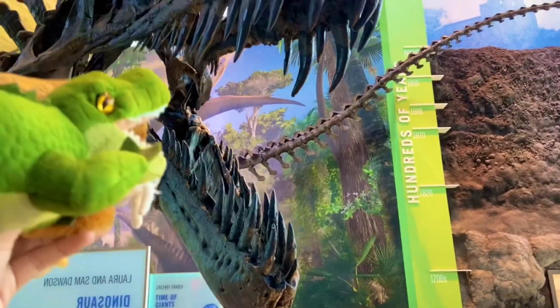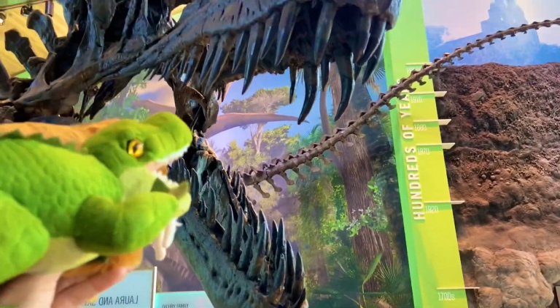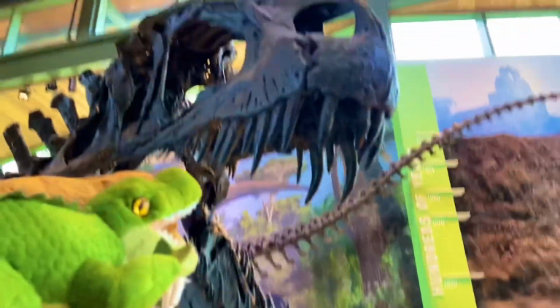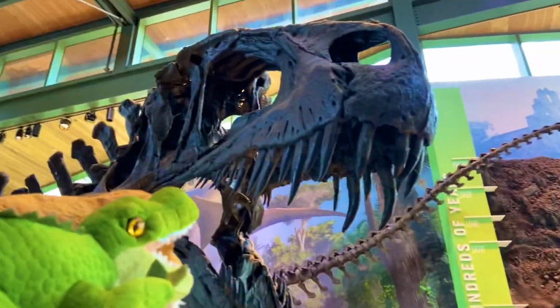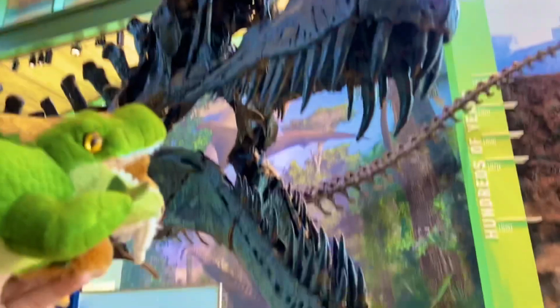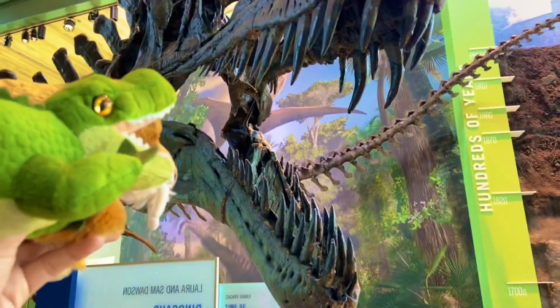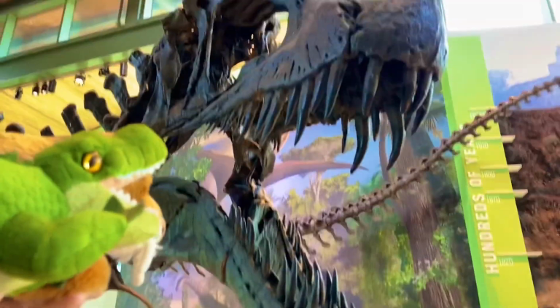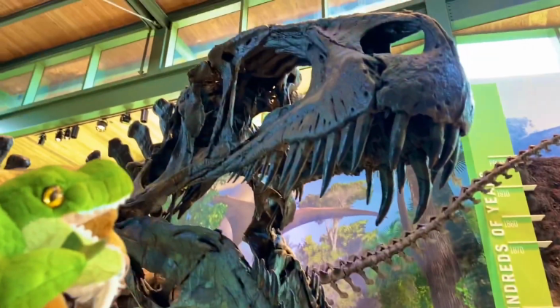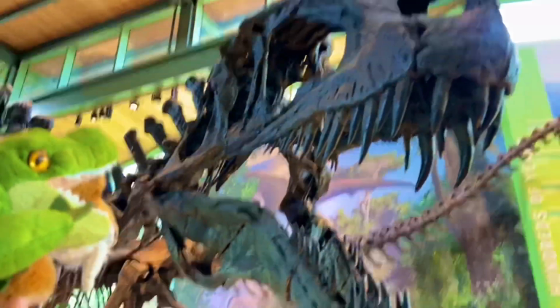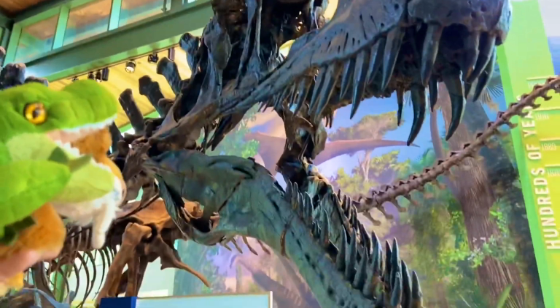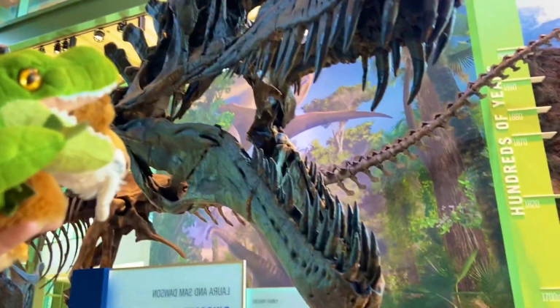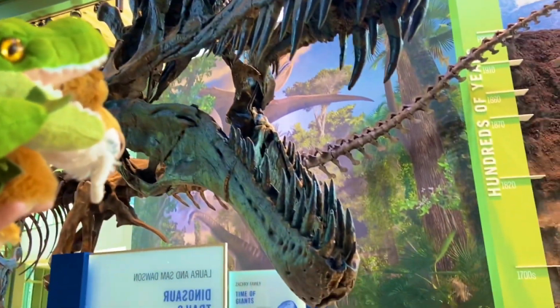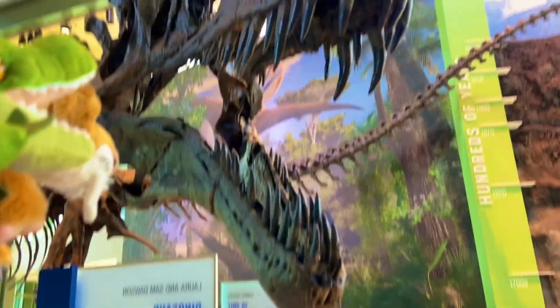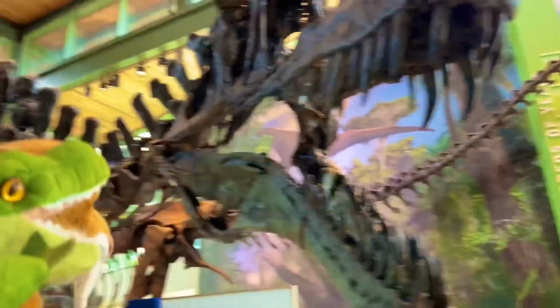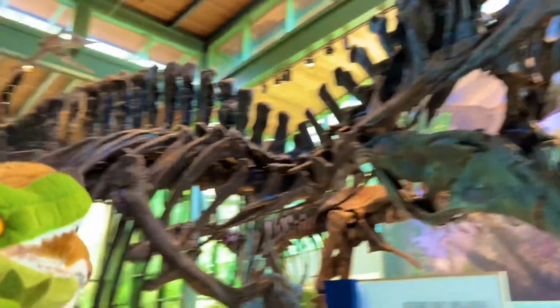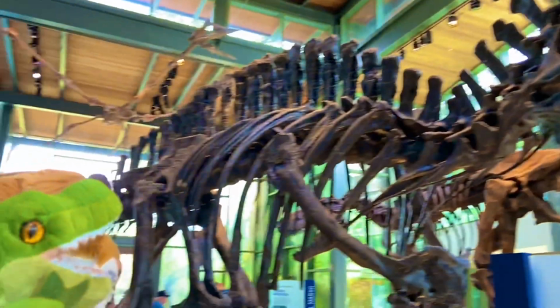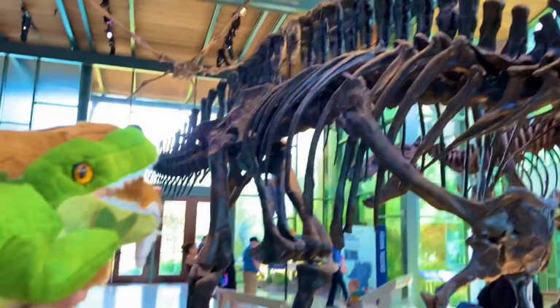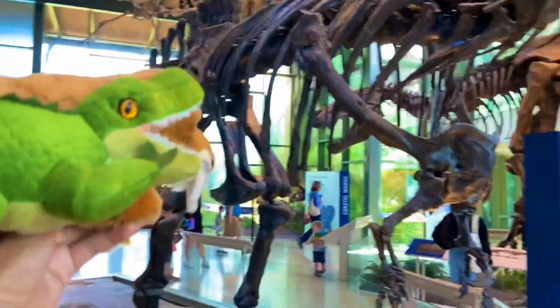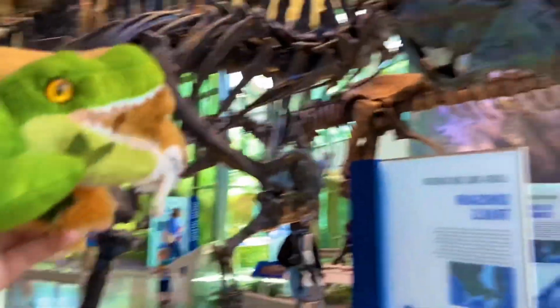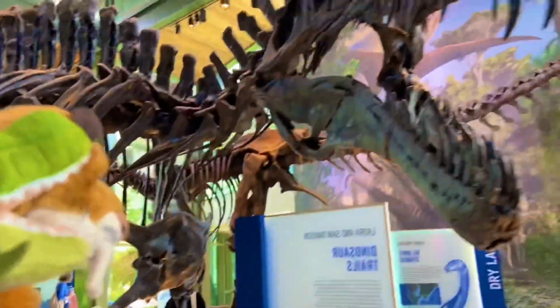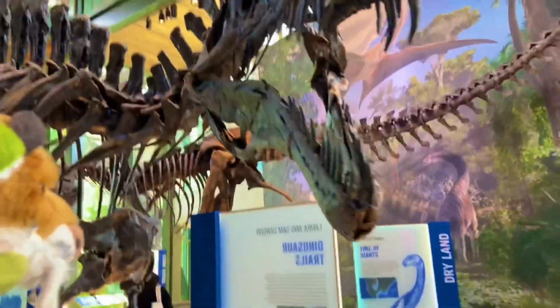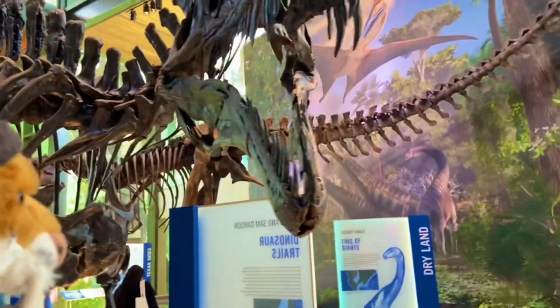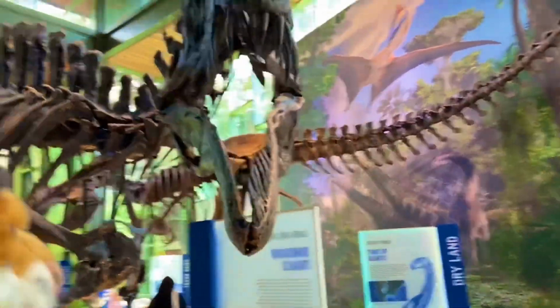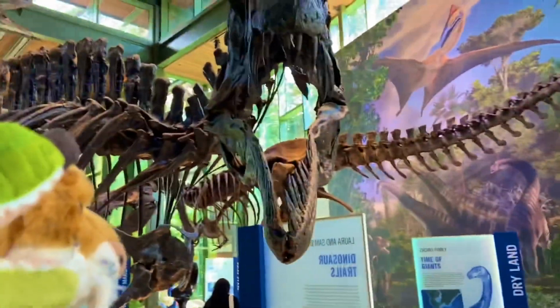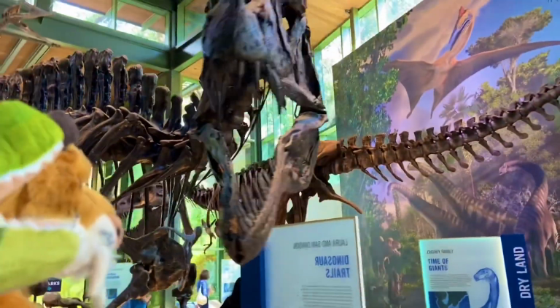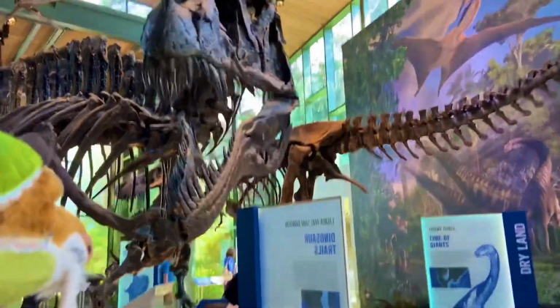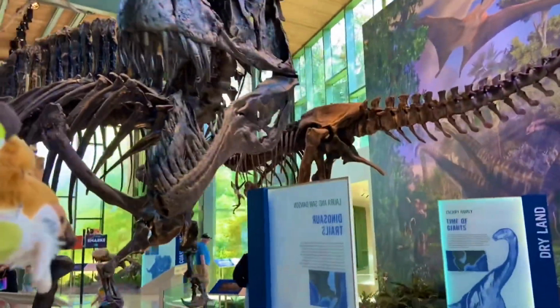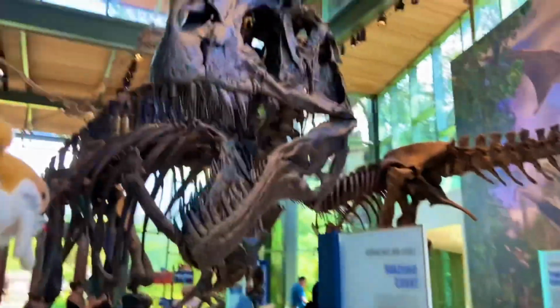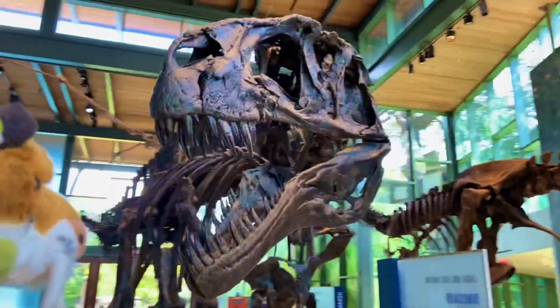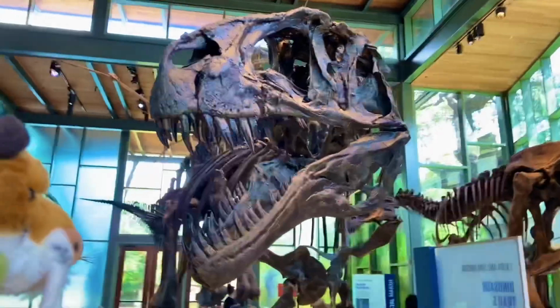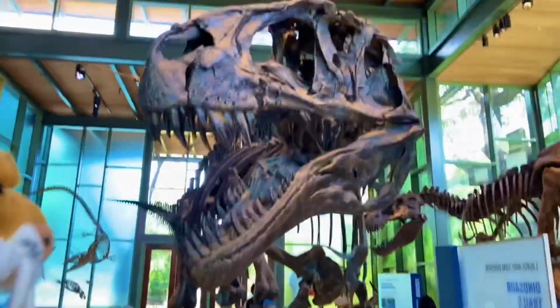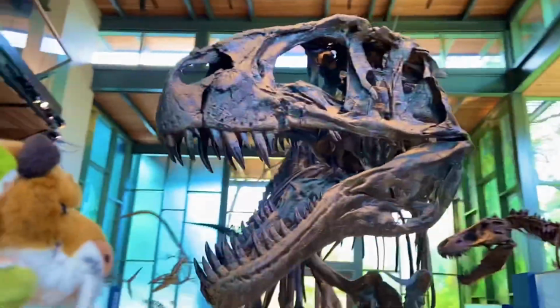That's about as close as we can get to the skull. Look at those large teeth right there. Acrocanthosaurus — almost as big as T-Rex but not quite.